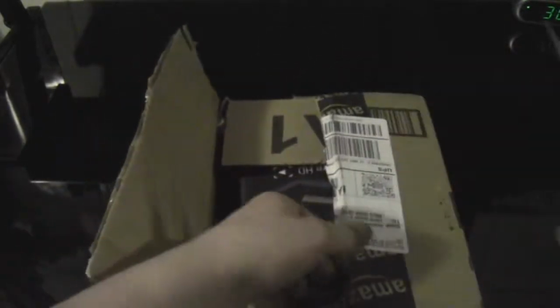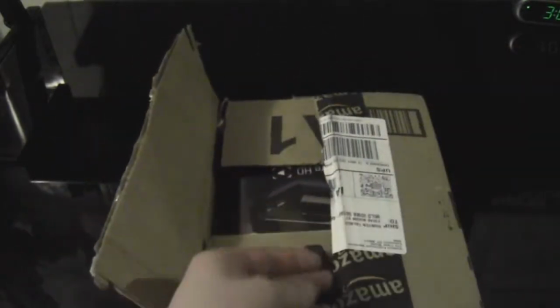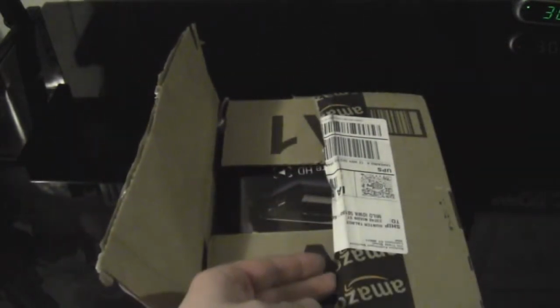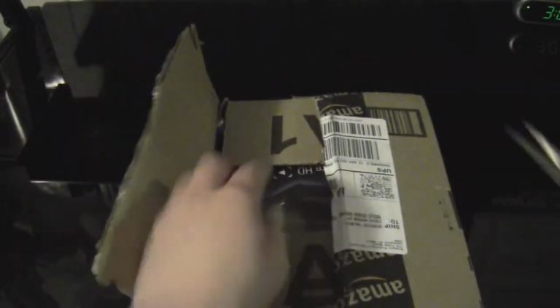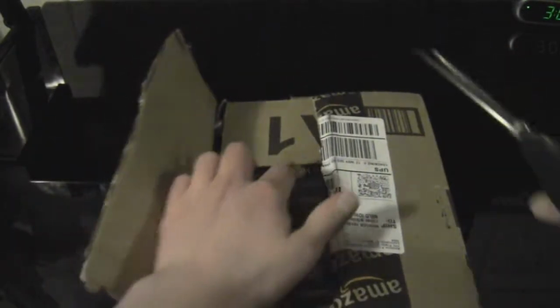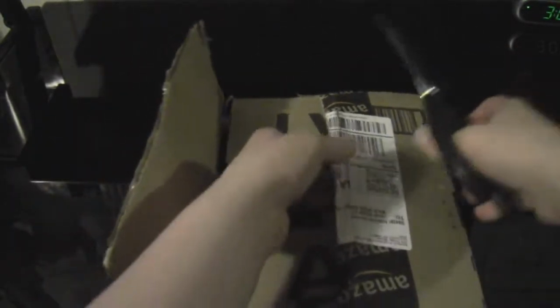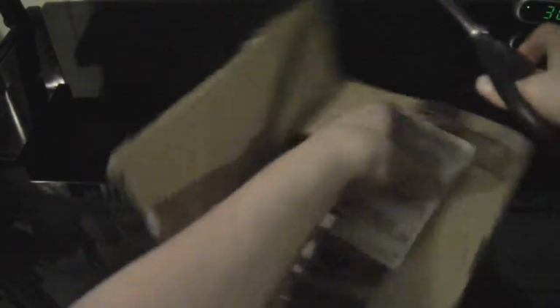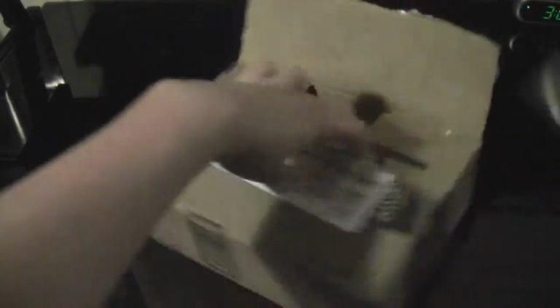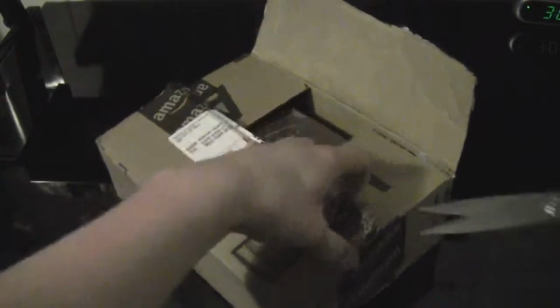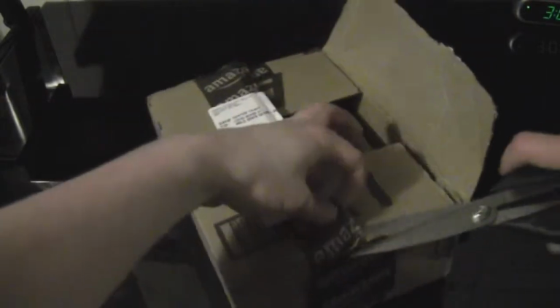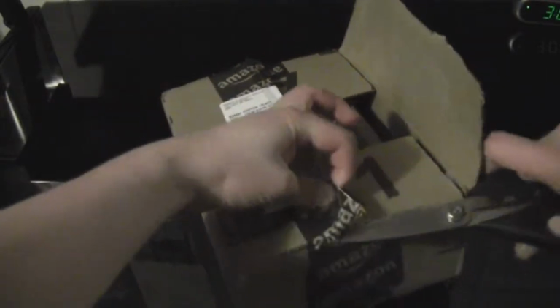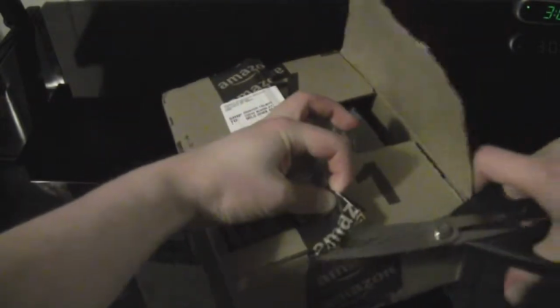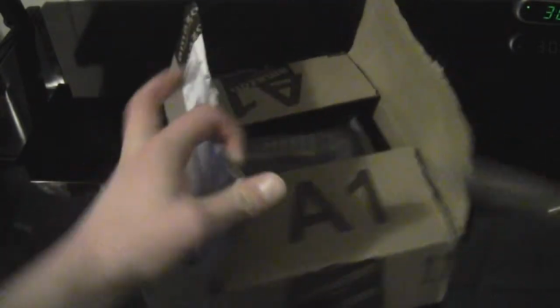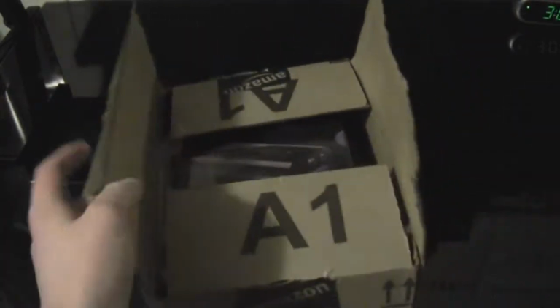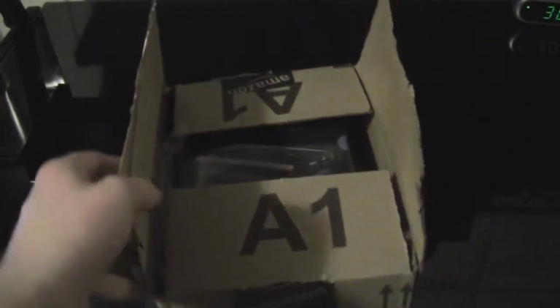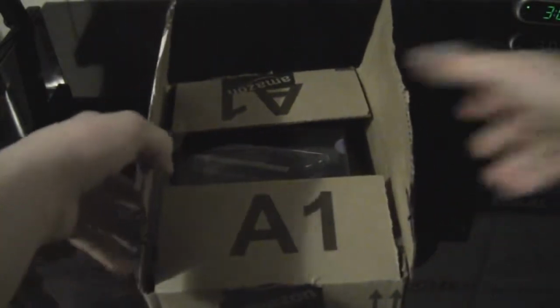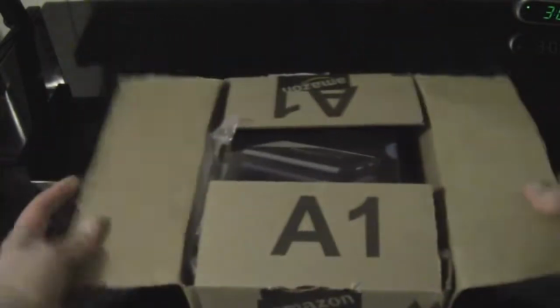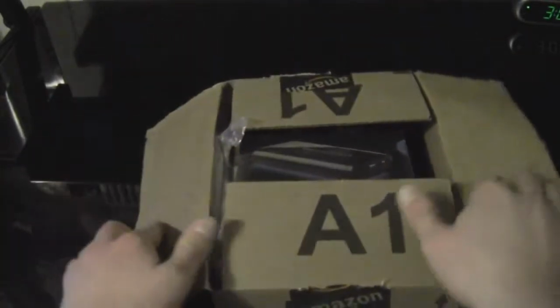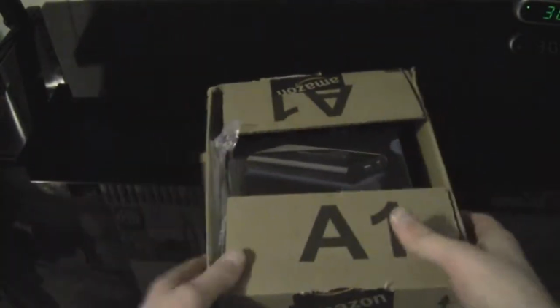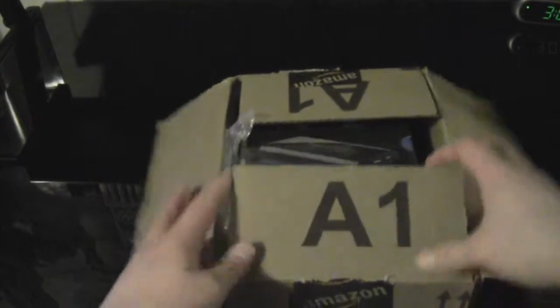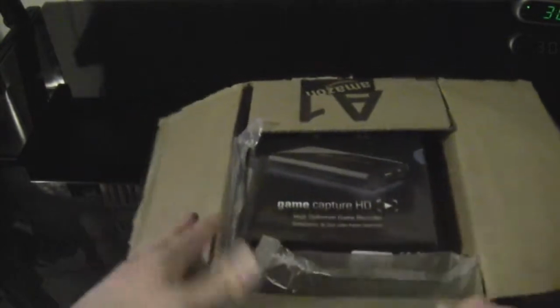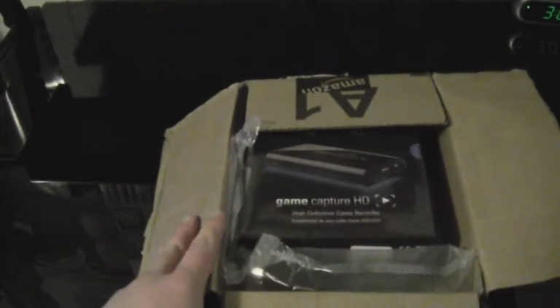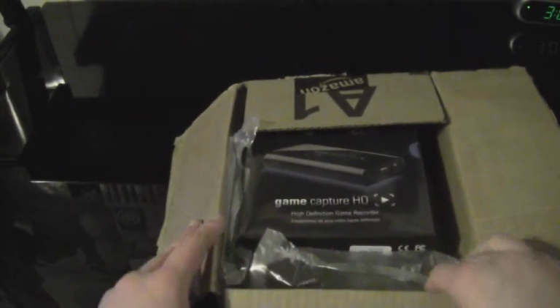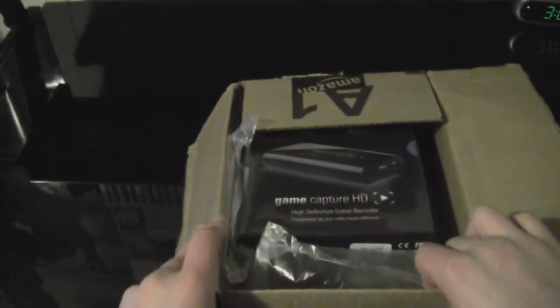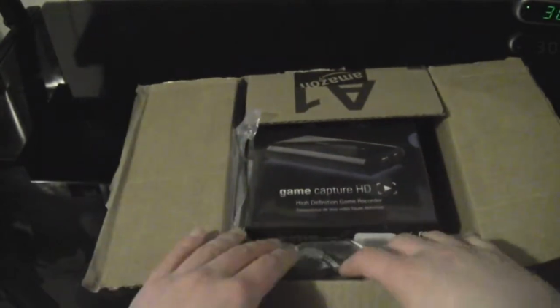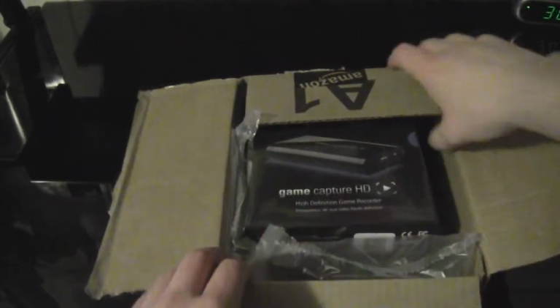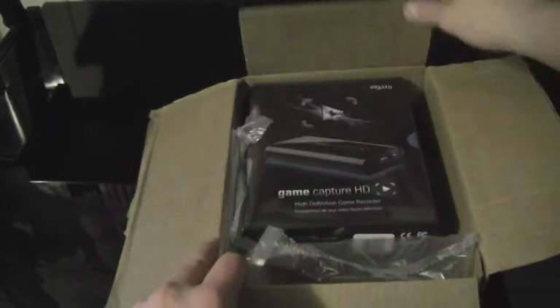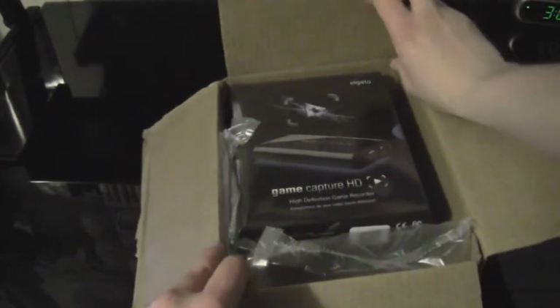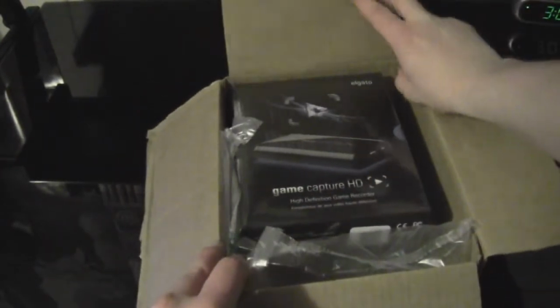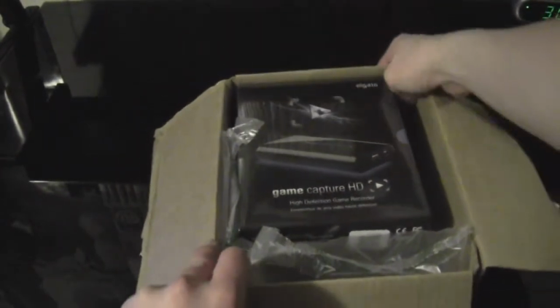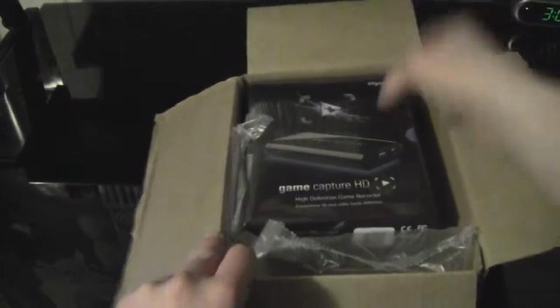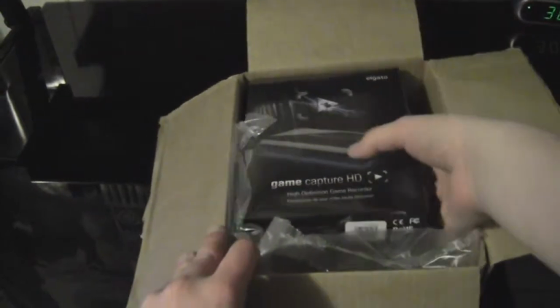Whoa, you guys see it? It's in there, right there. Oh God, that looks beautiful too. For $160 bucks, damn it, better look good. Alright, Gamecatcher HD quality, the Elgato.